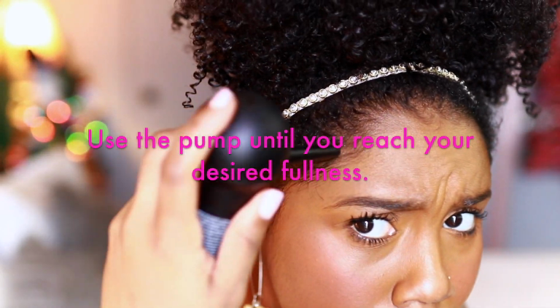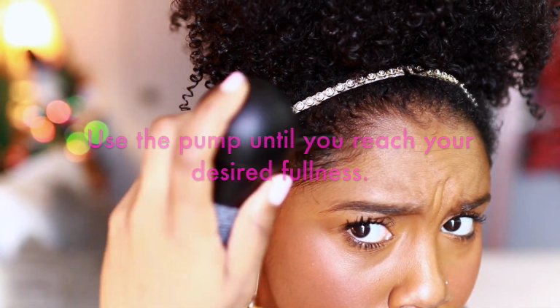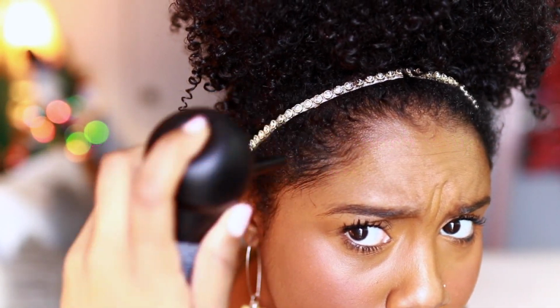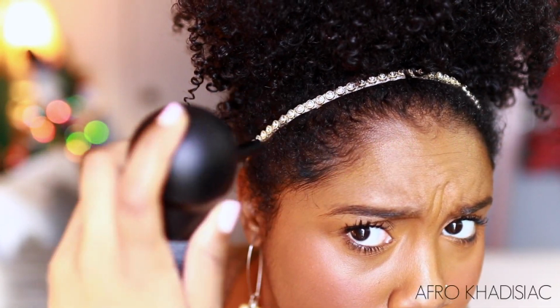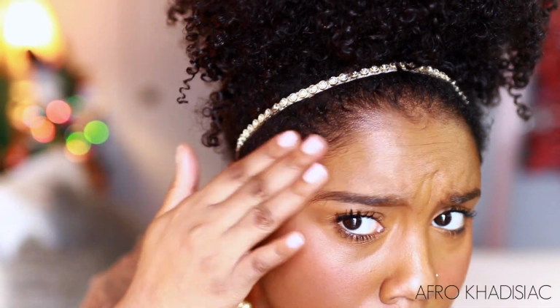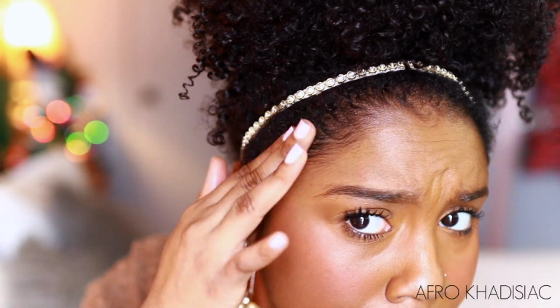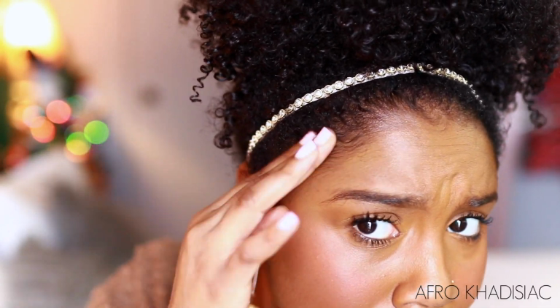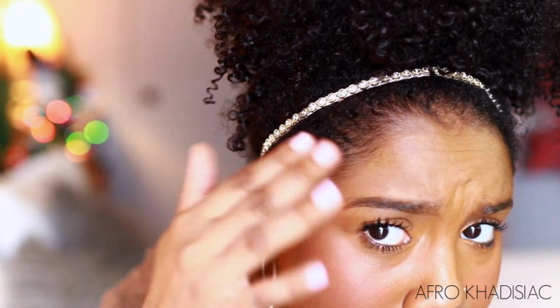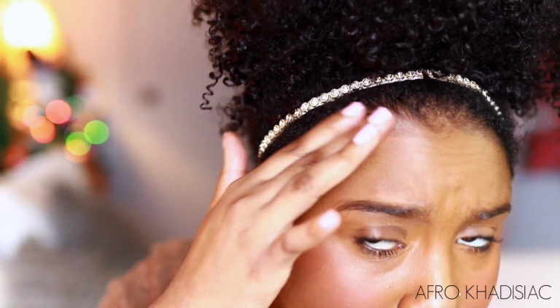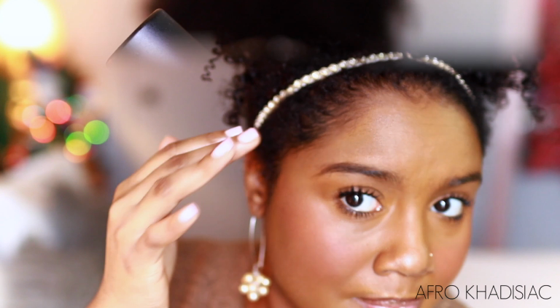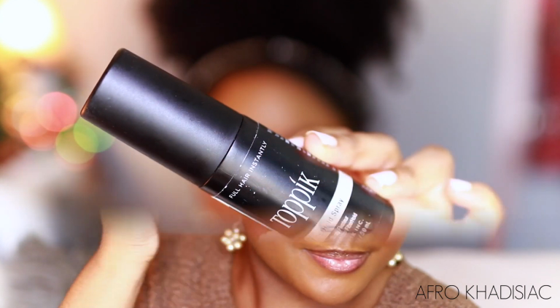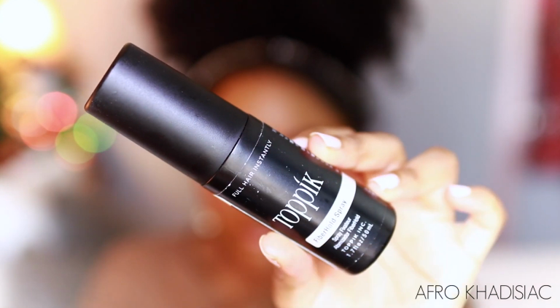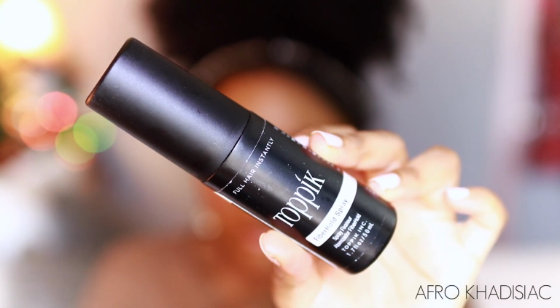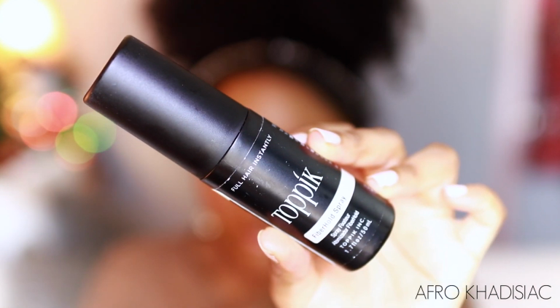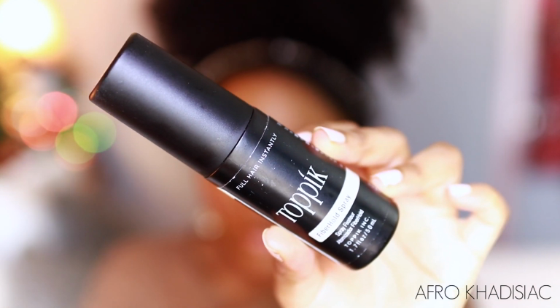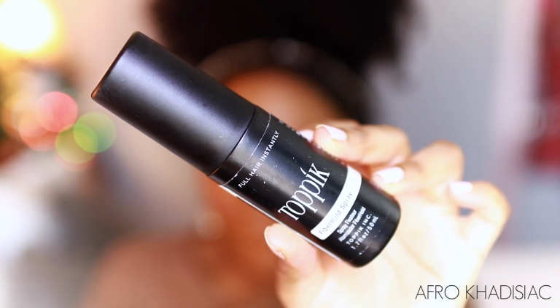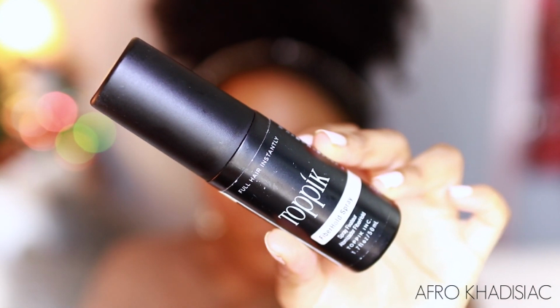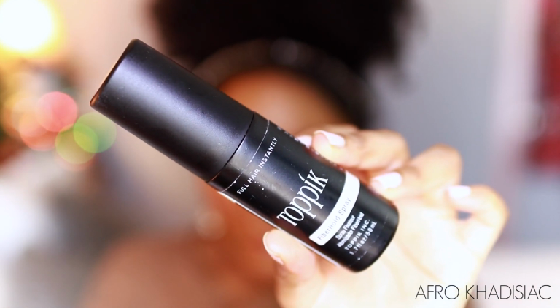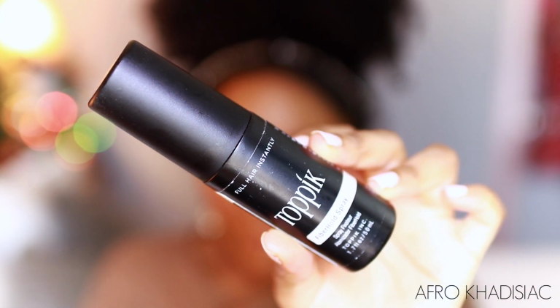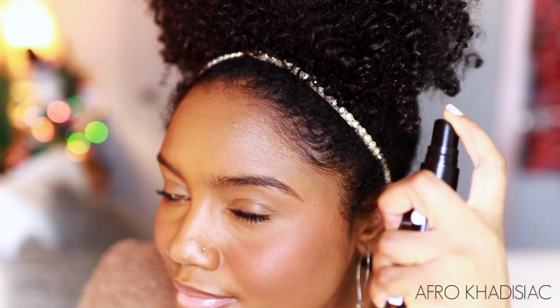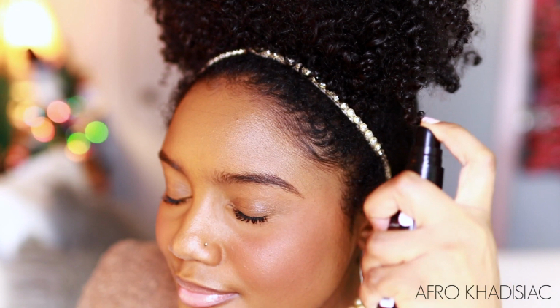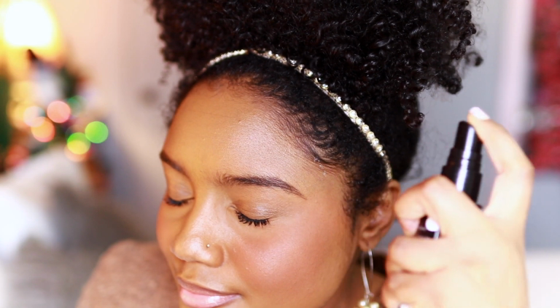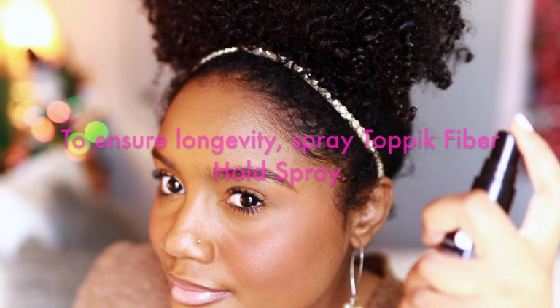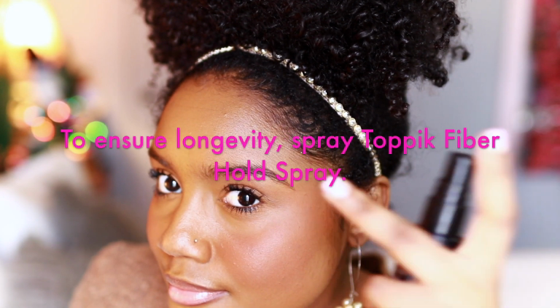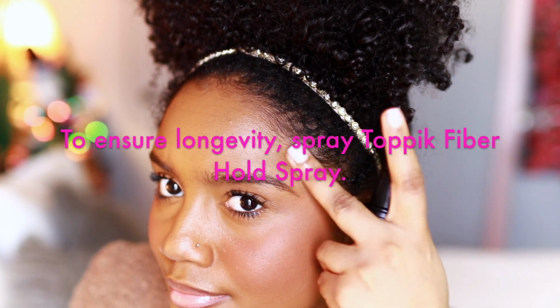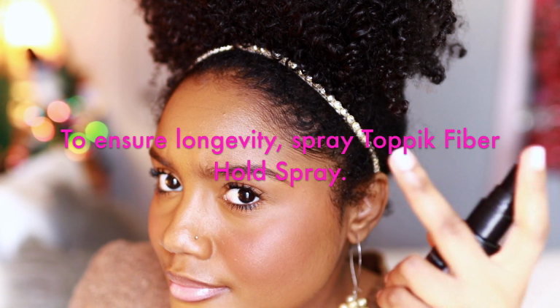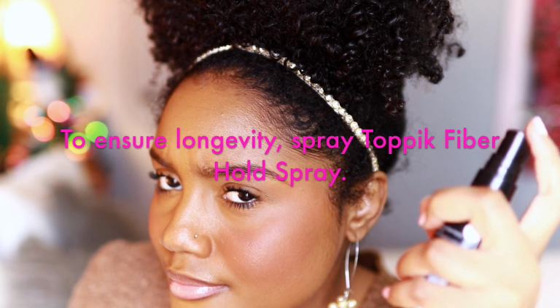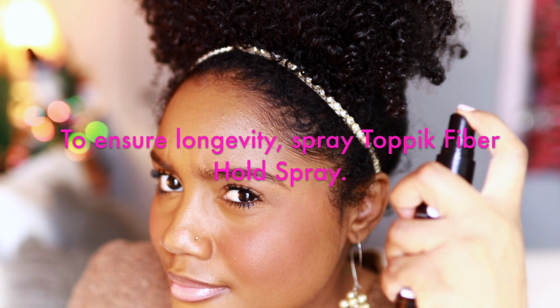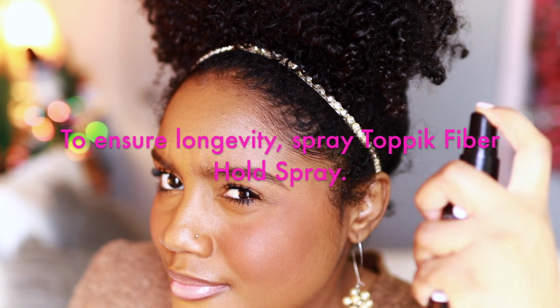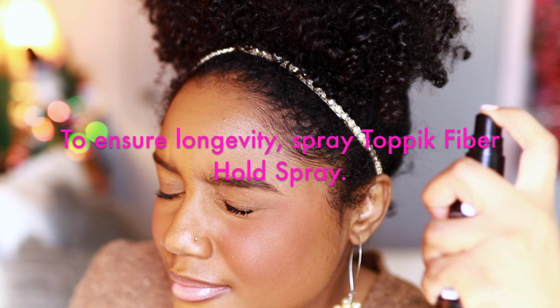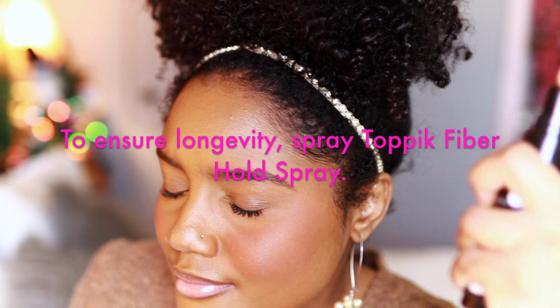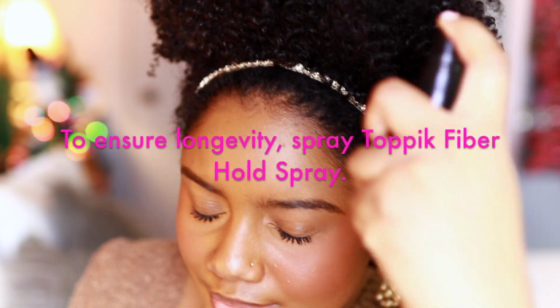After I've achieved my desired fullness, I'm going to go in with Toppik's fiber hold spray — this is just to ensure that those fibers don't go anywhere and that they last through the night.